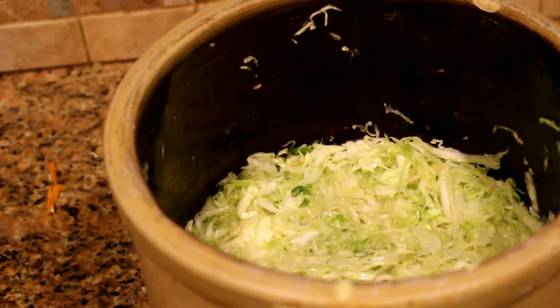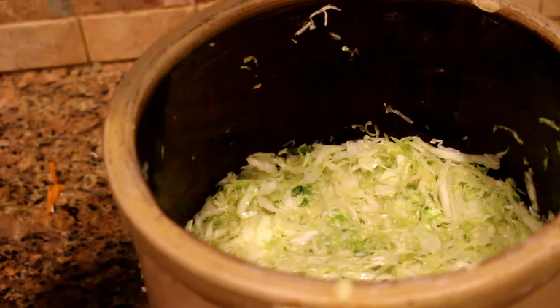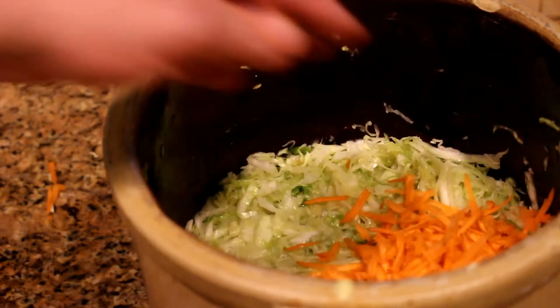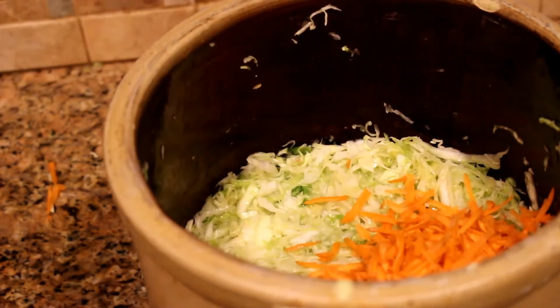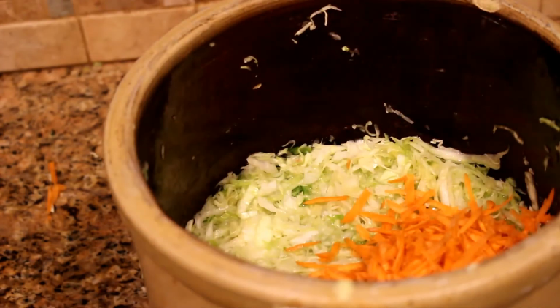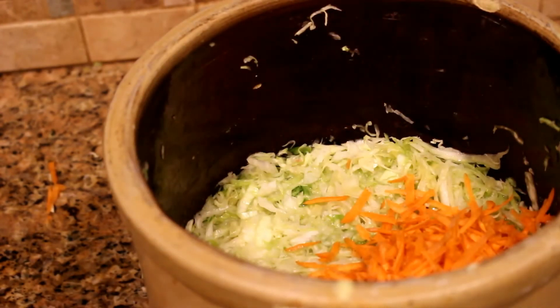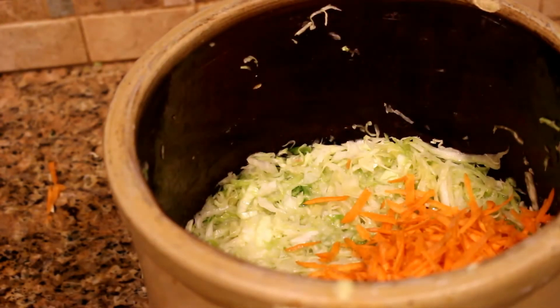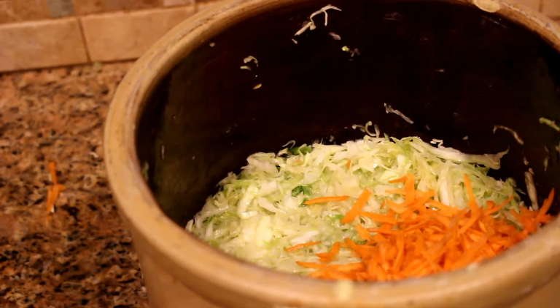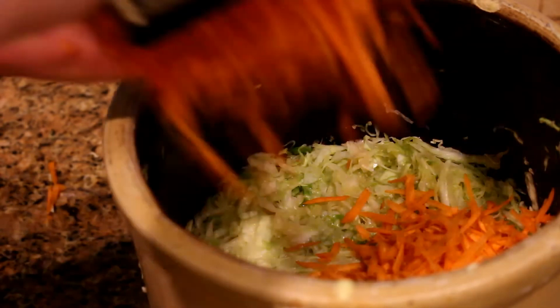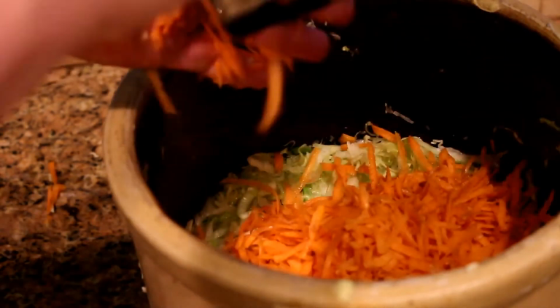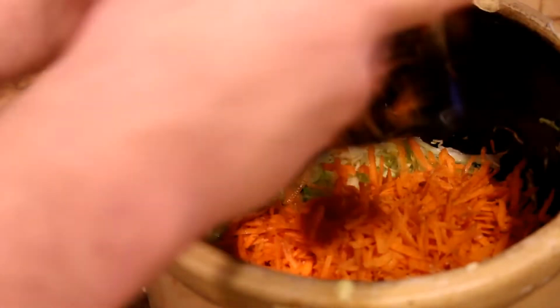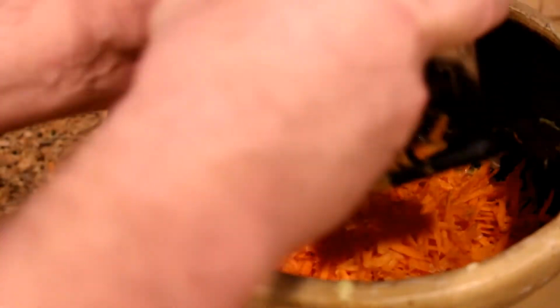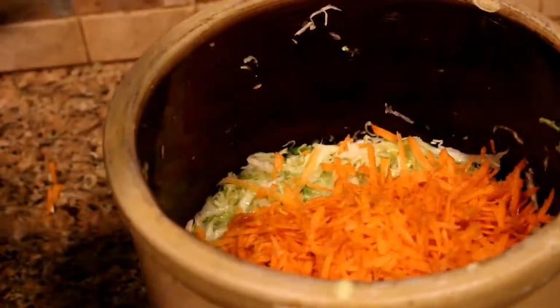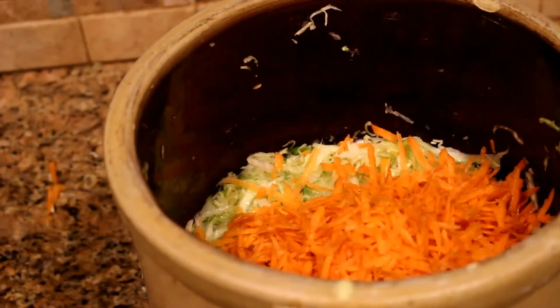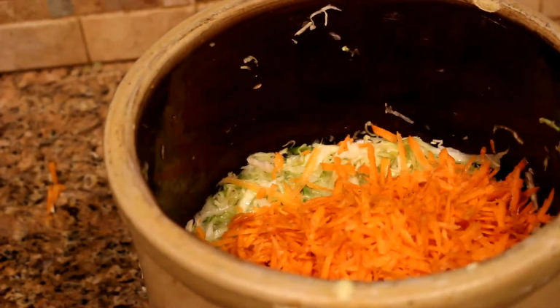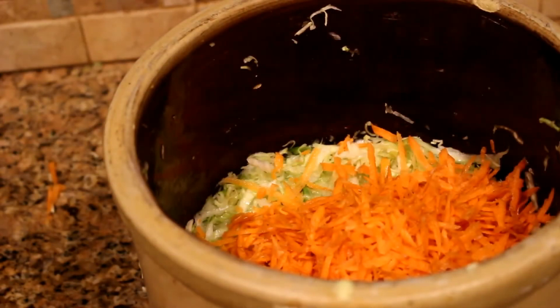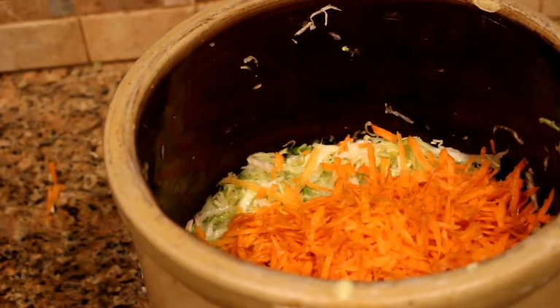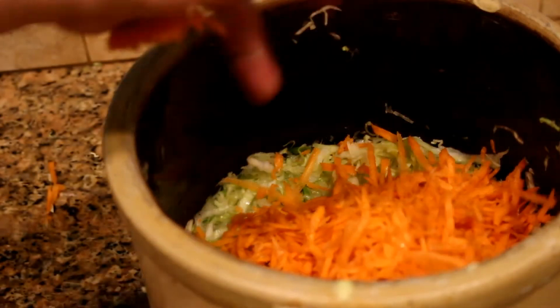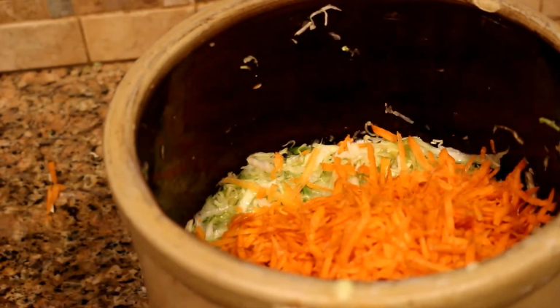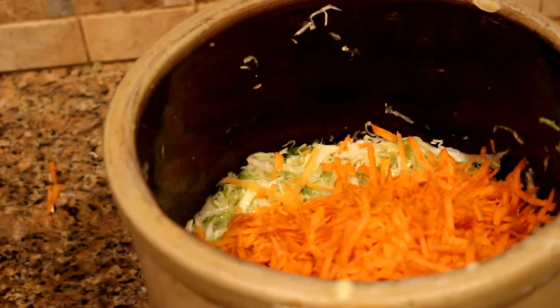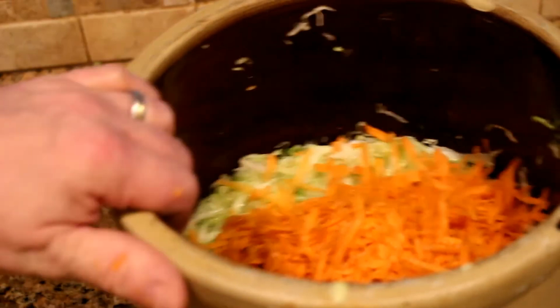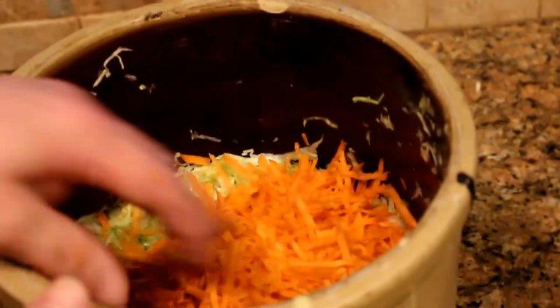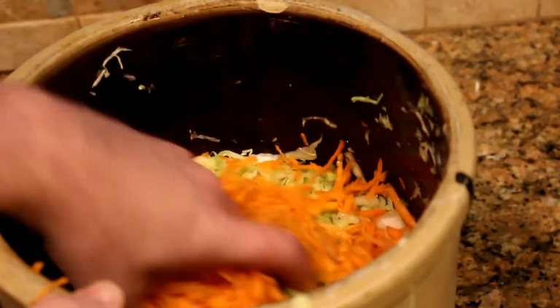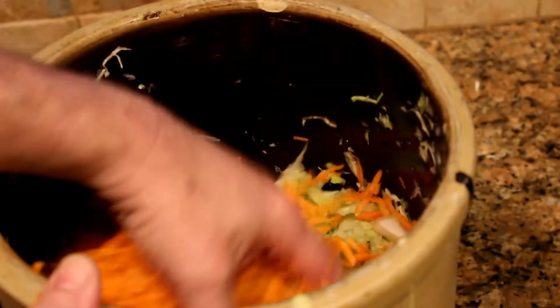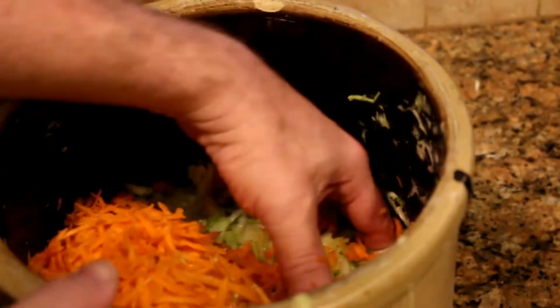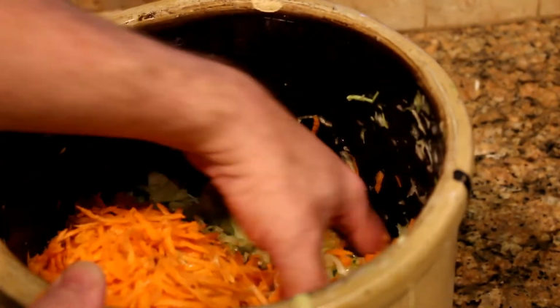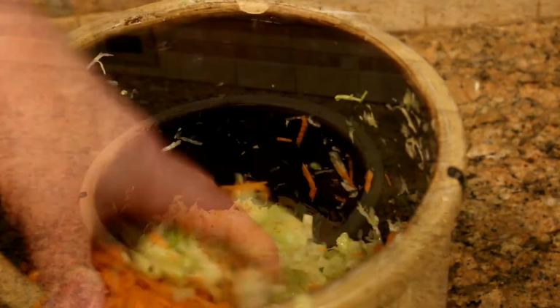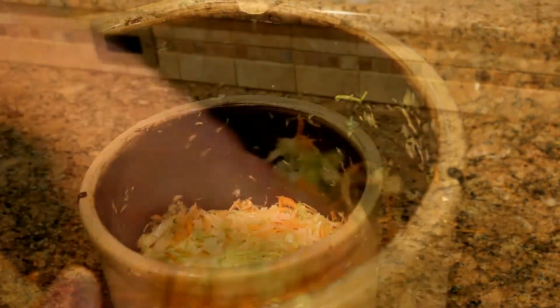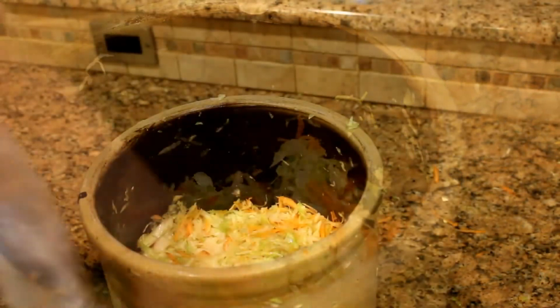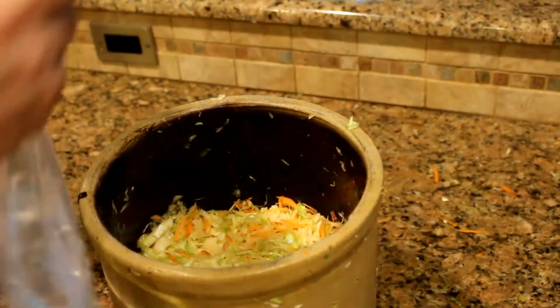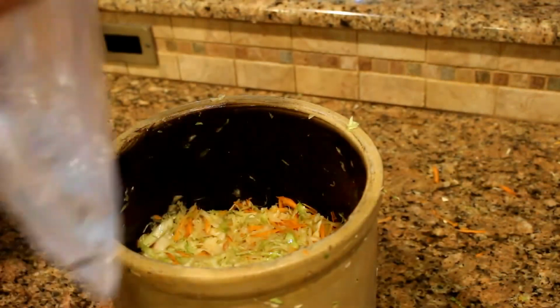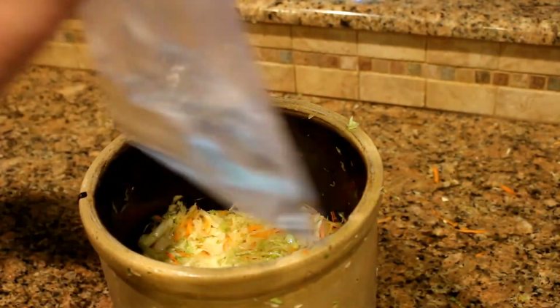If you like, you can add some shredded carrot. This is about four carrots that I peeled and grated that I bought at the farmer's market, so I know they're organic — no pesticides or anything bad that's going to hurt my crock.